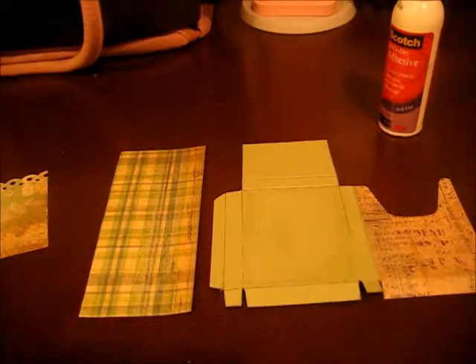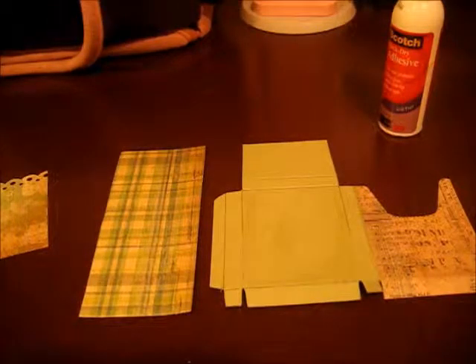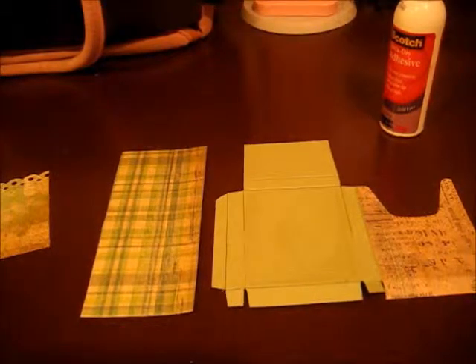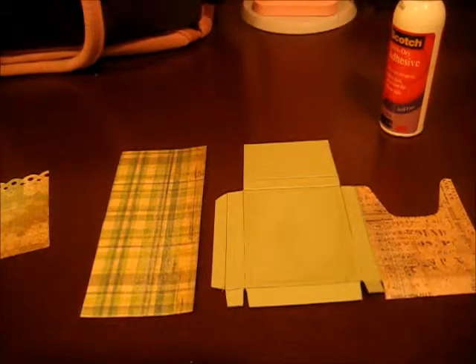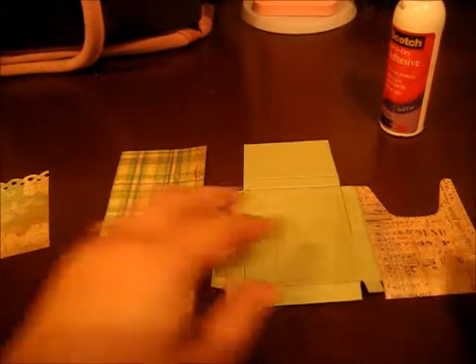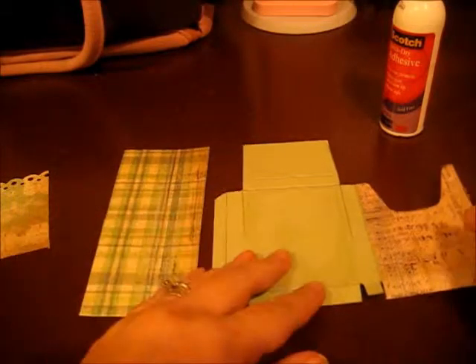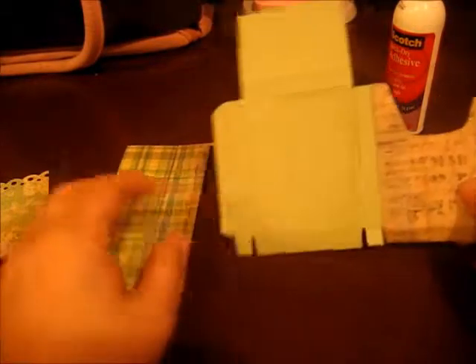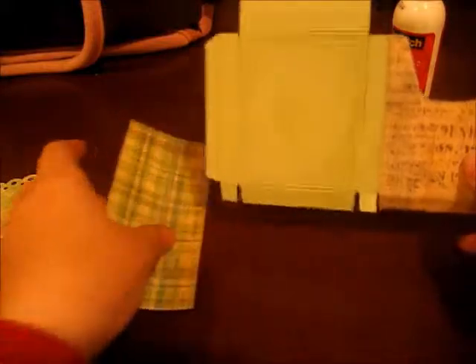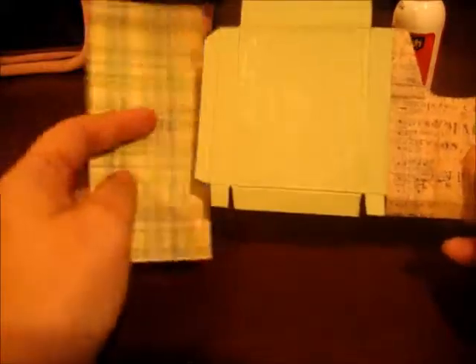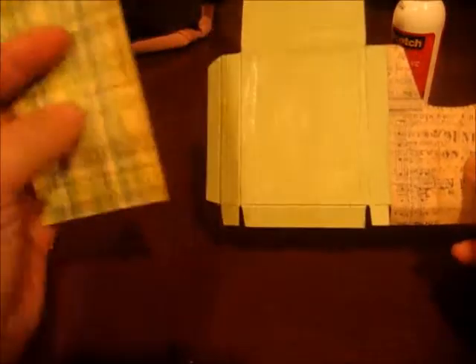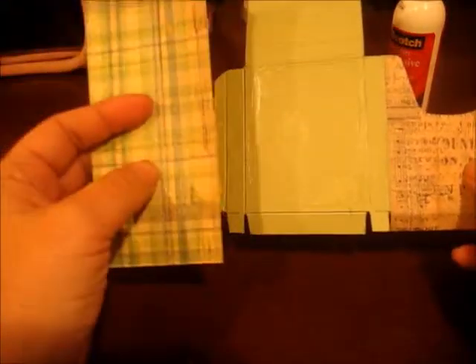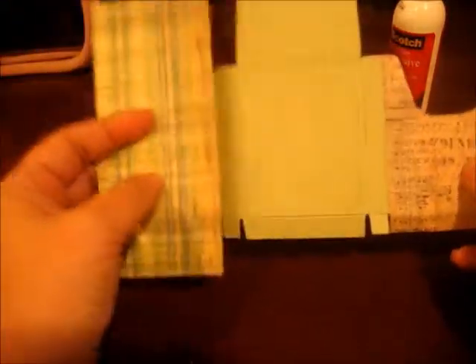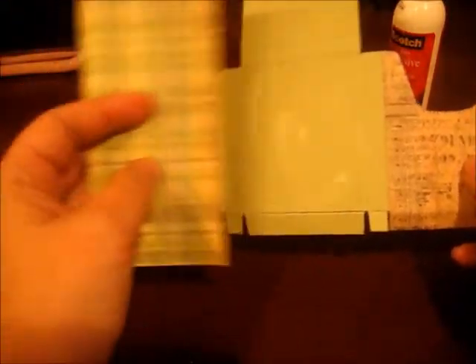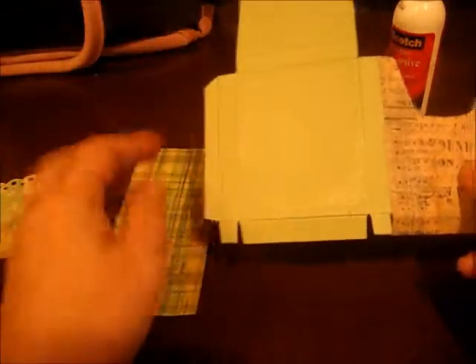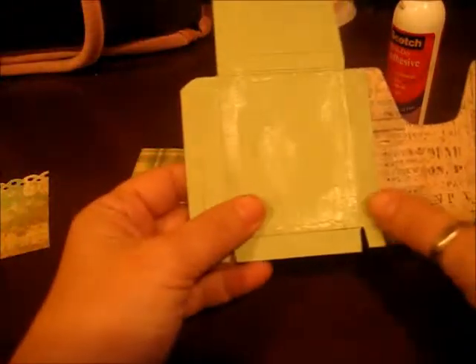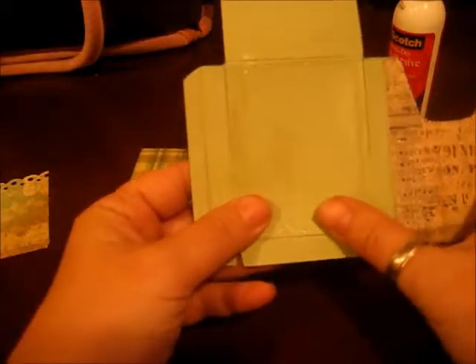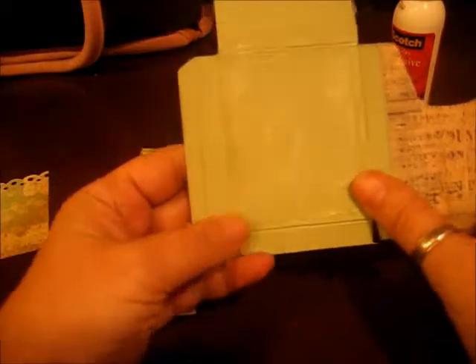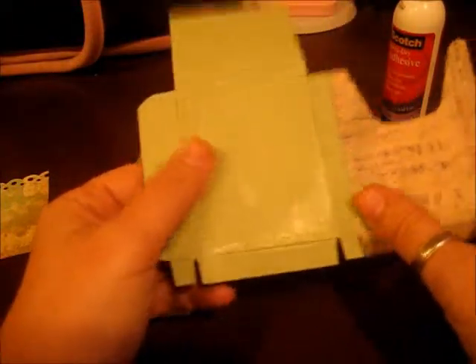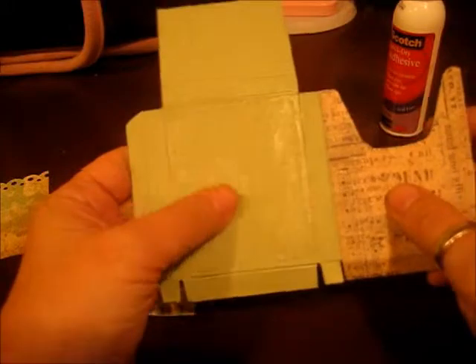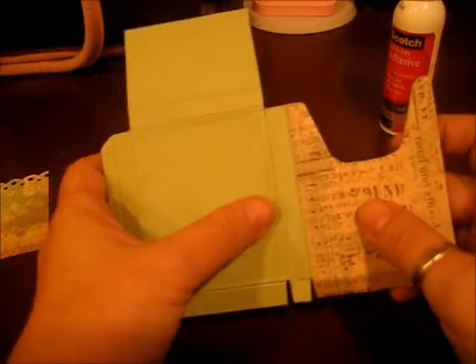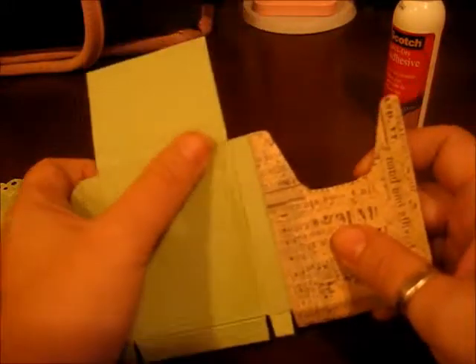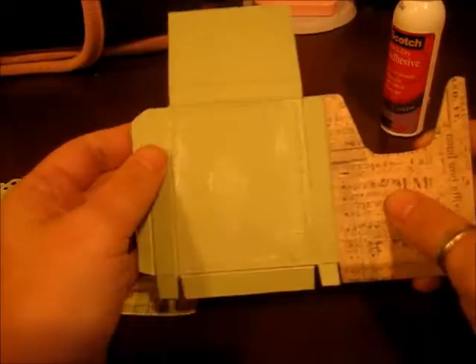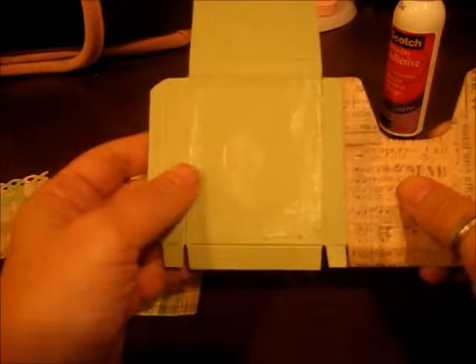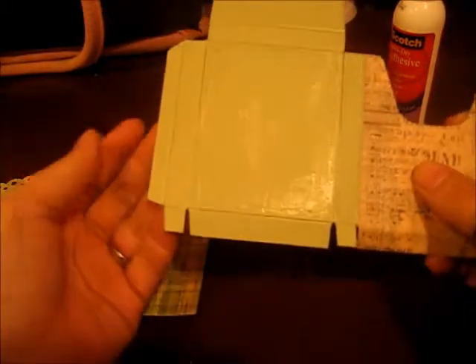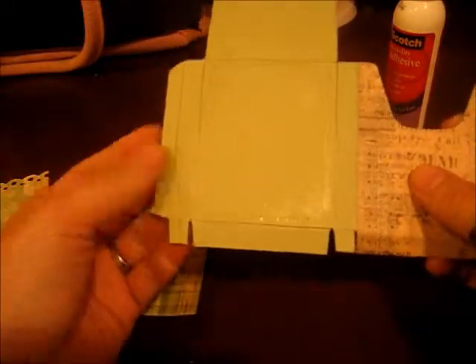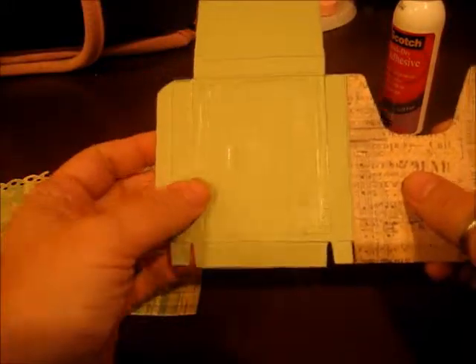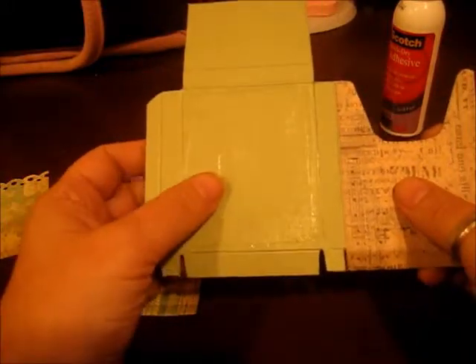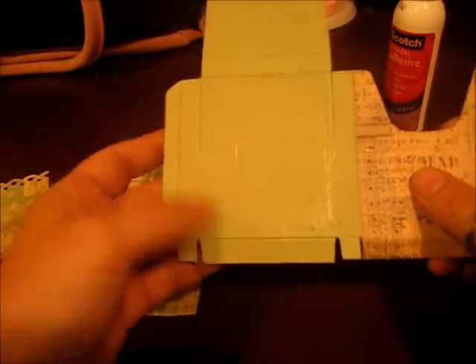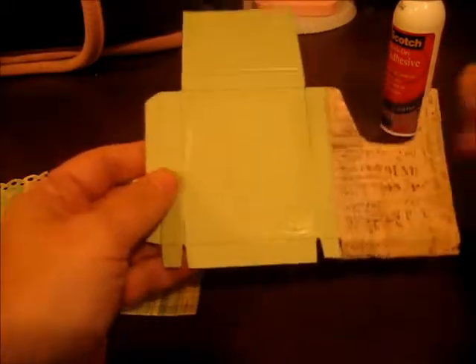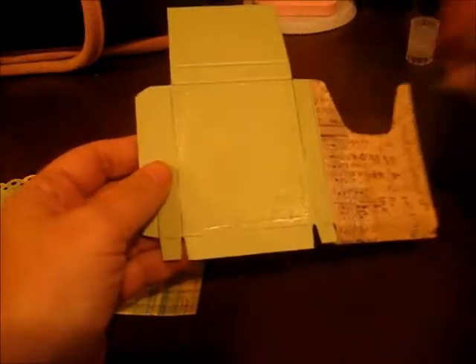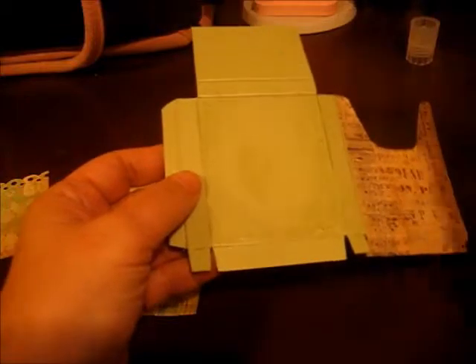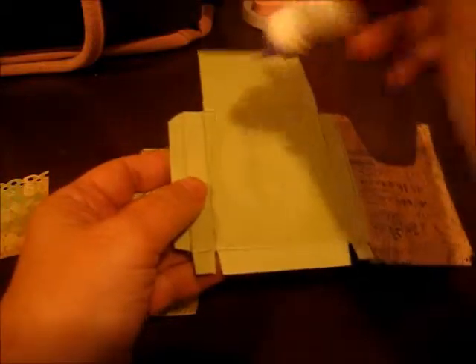Here we are with part two. I was just getting ready to adhere the printed paper onto the back, and you might be able to see that it looks like there's dried glue on there — and that's because there is. I started to do this step and then I ran out of time, so I'm going to start again.